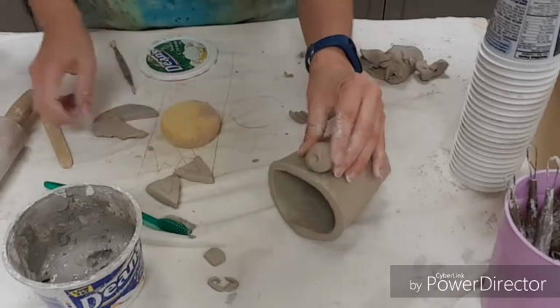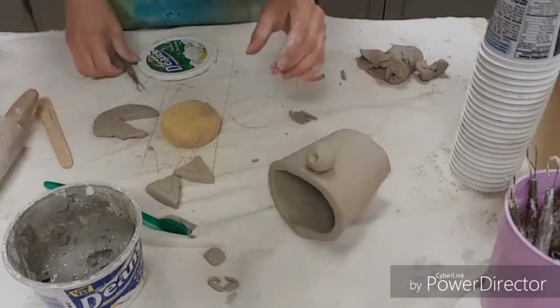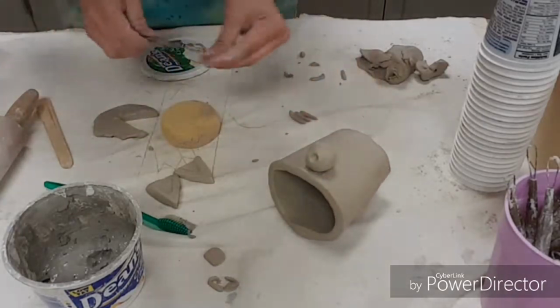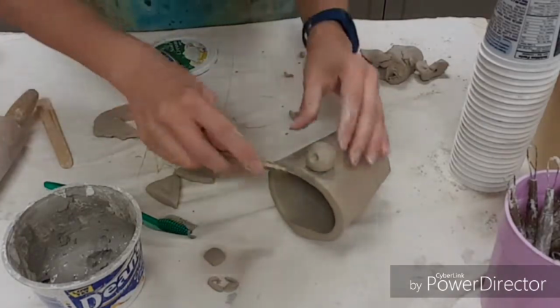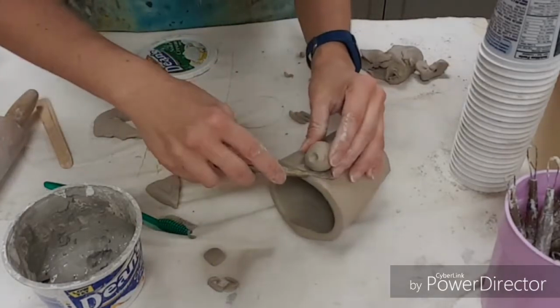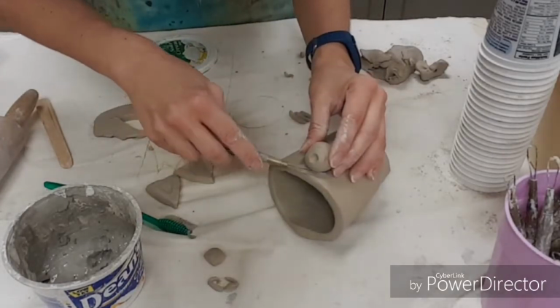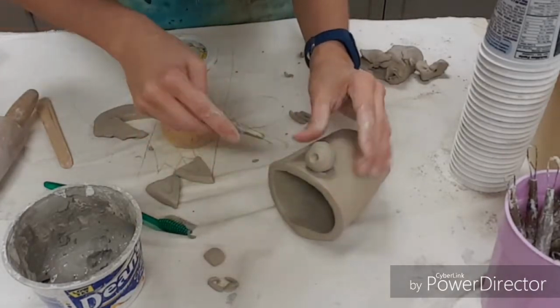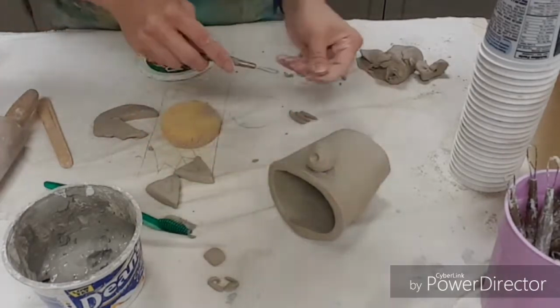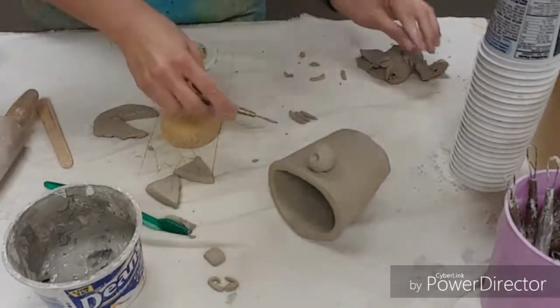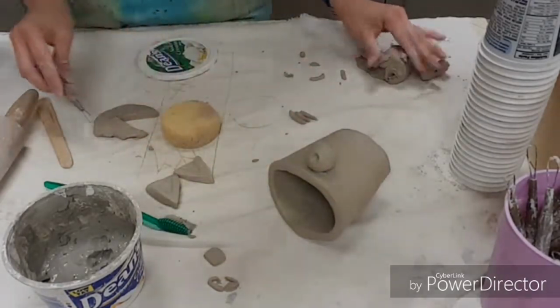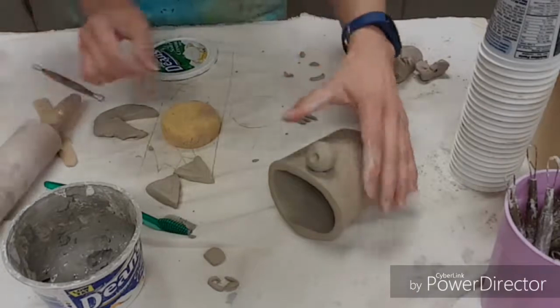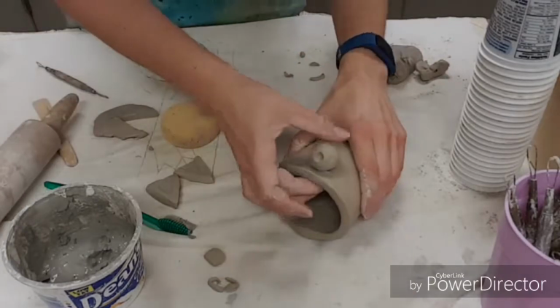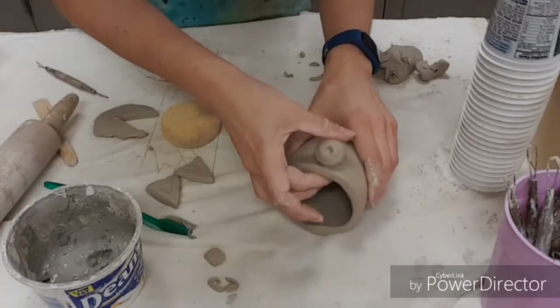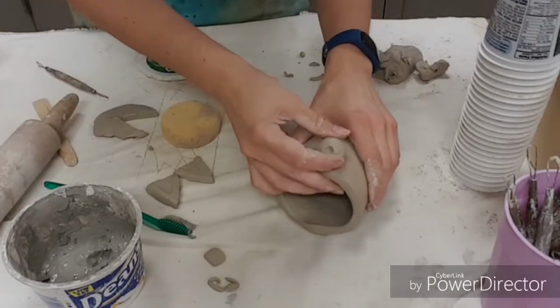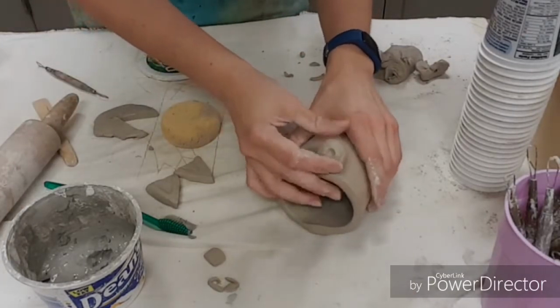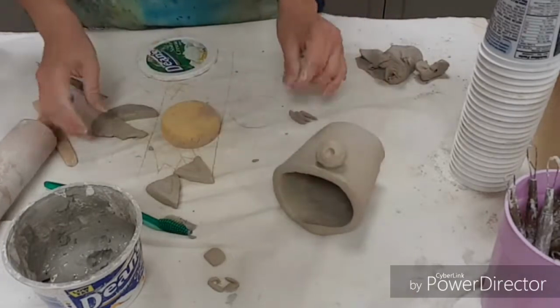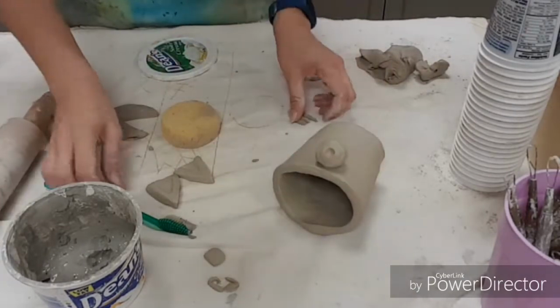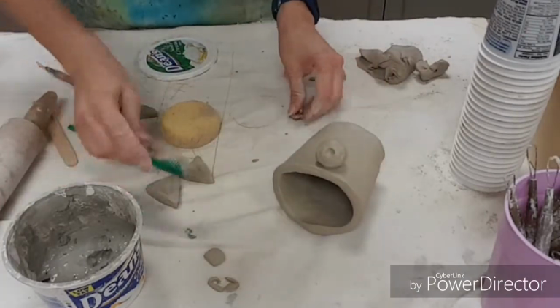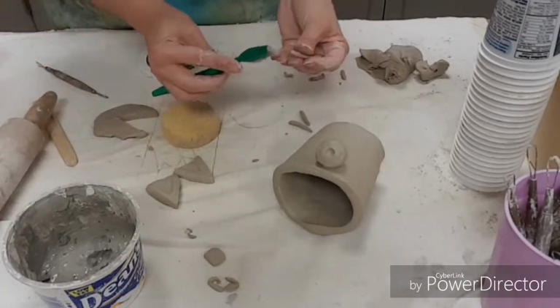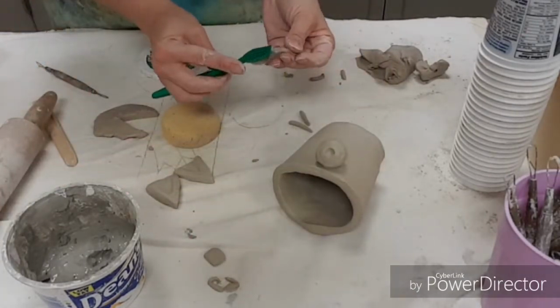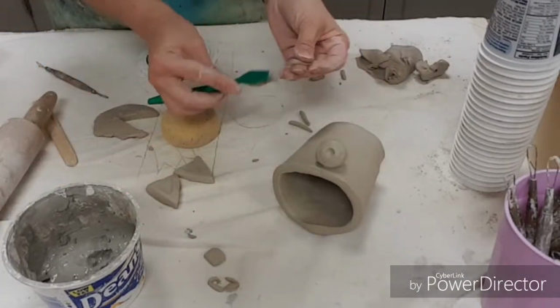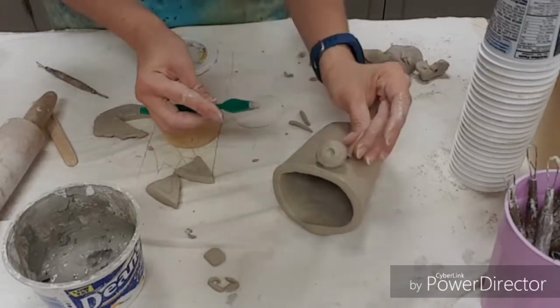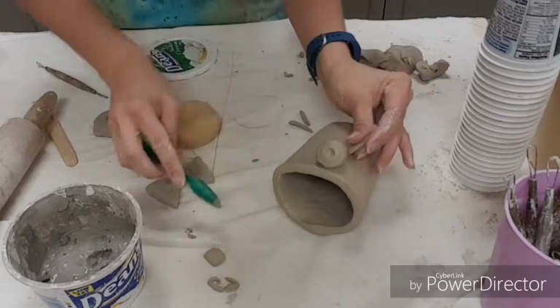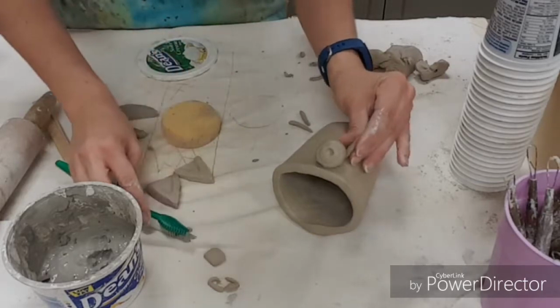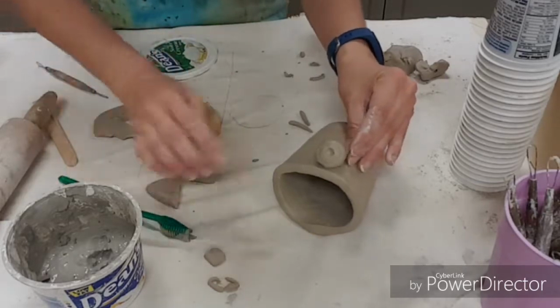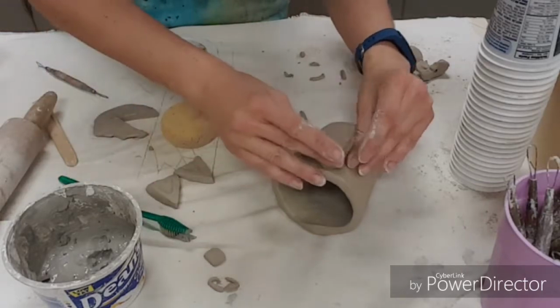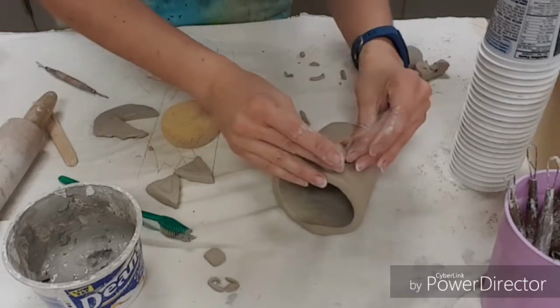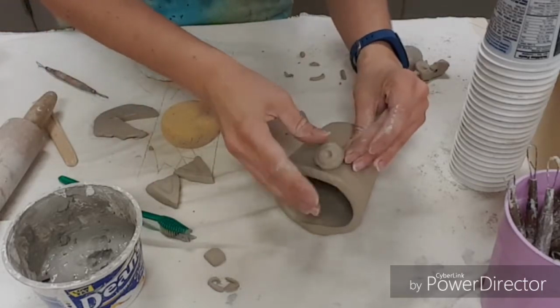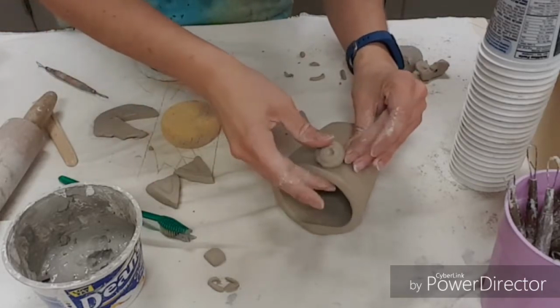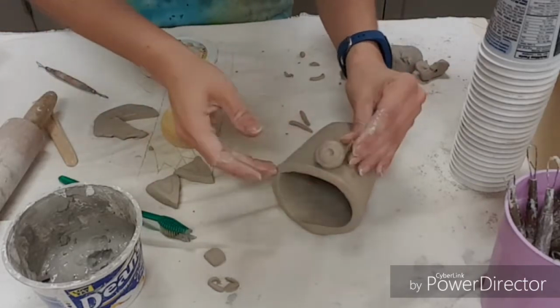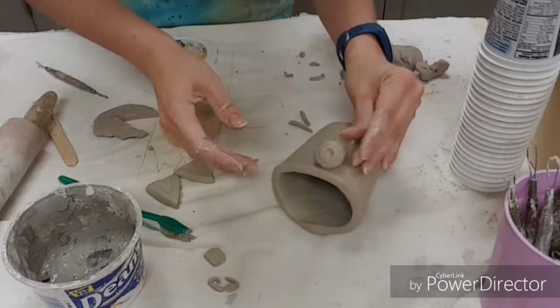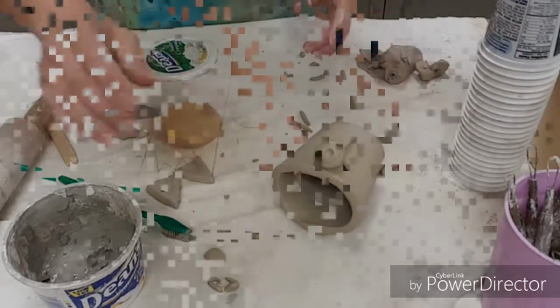Try to wipe away any excess that you don't need. You can use a sponge, or if you can't get in there with the sponge, you can use a loop tool. Repeat that for any parts that you're going to add to your creature.